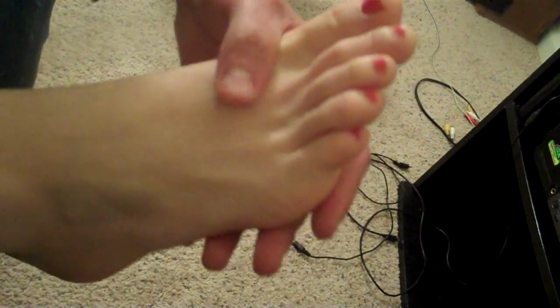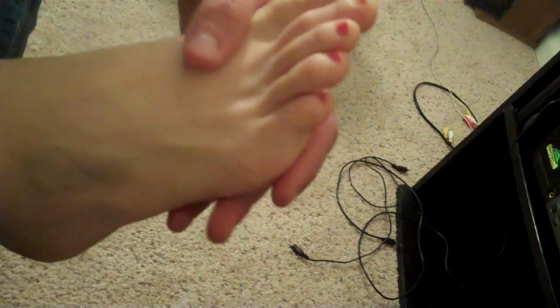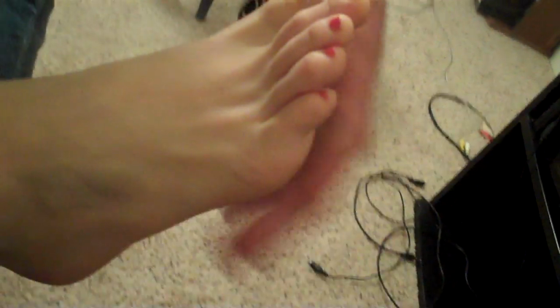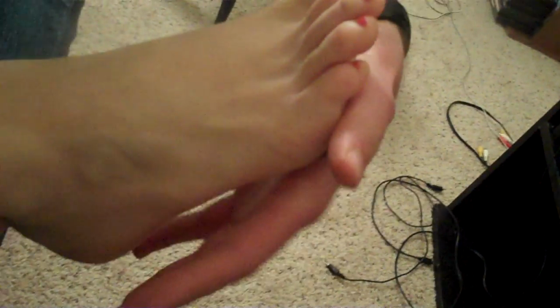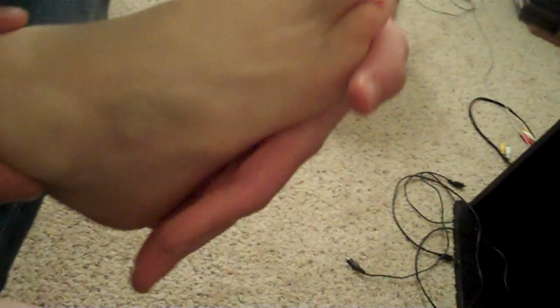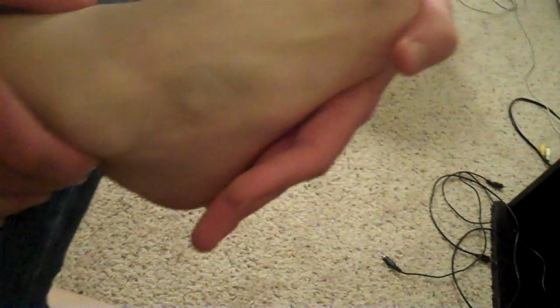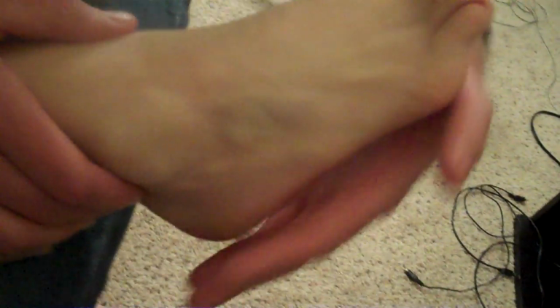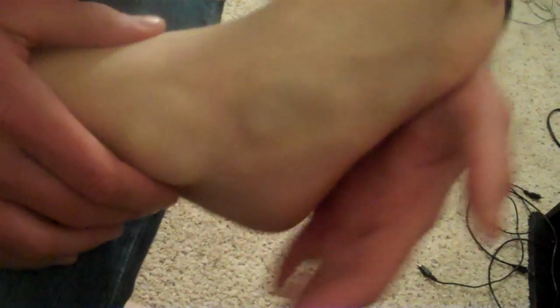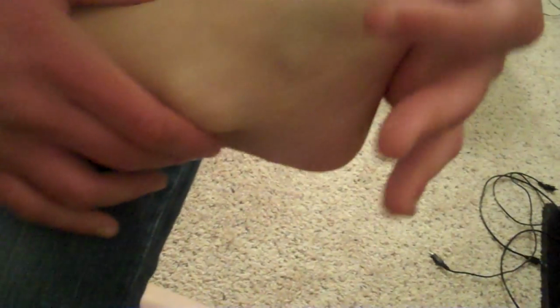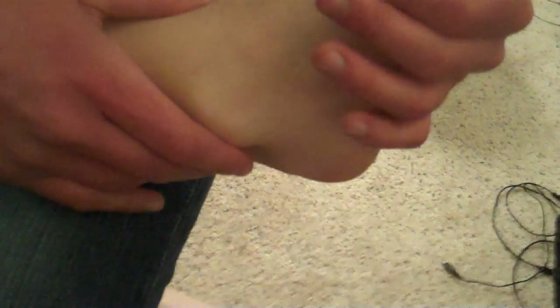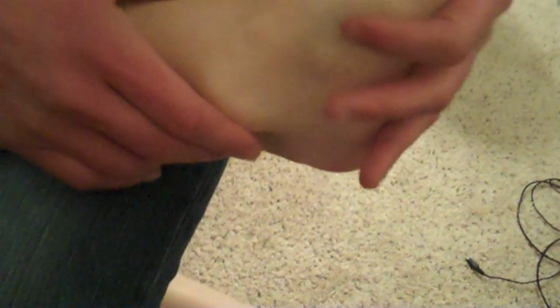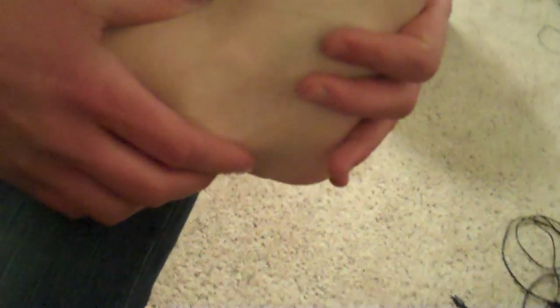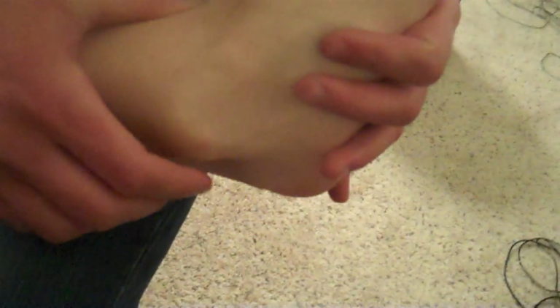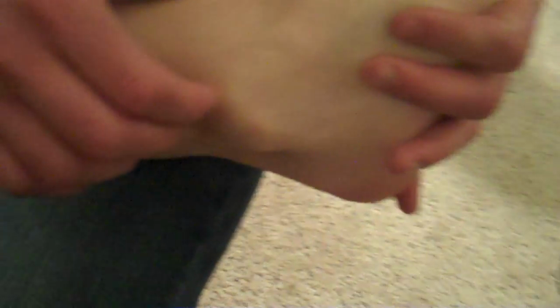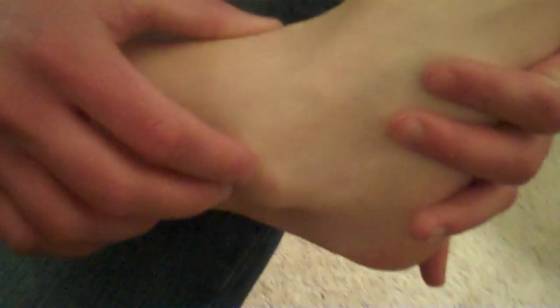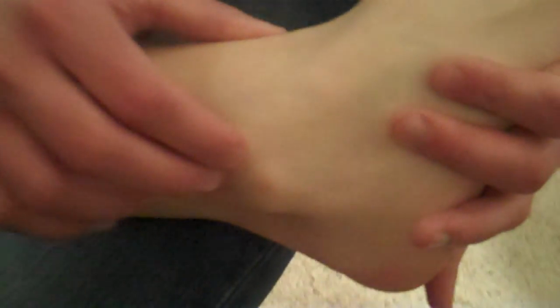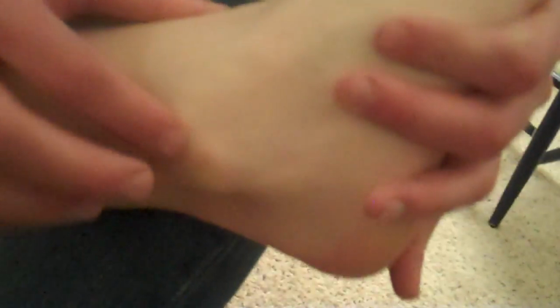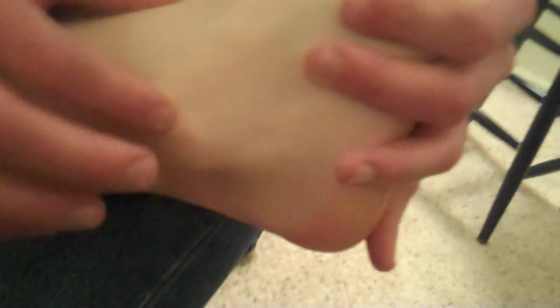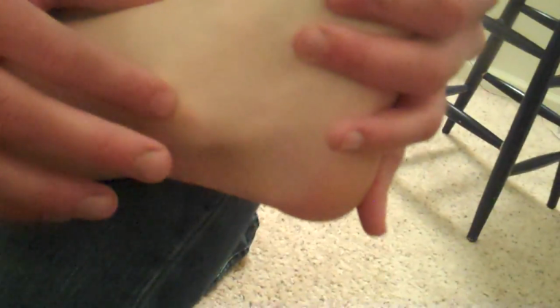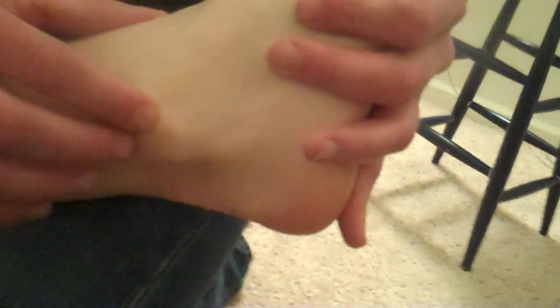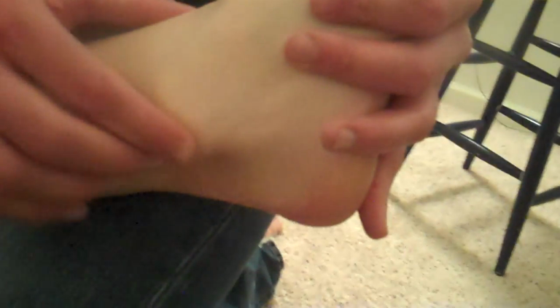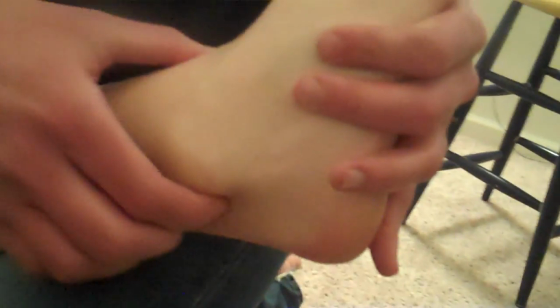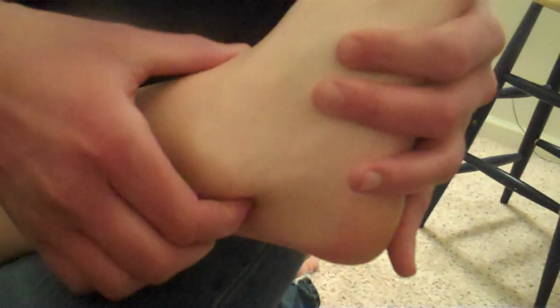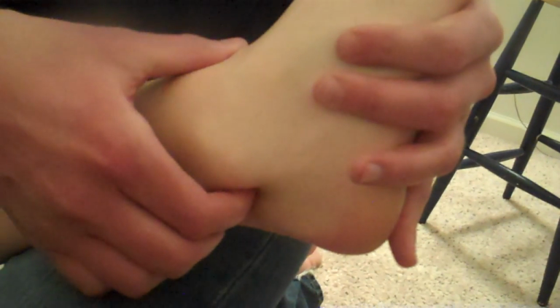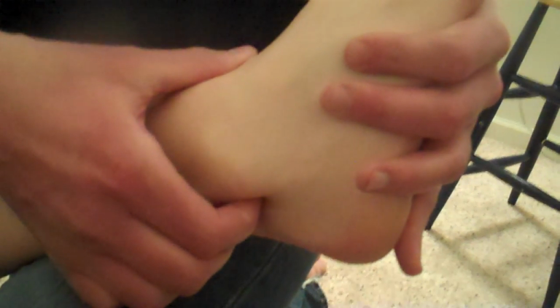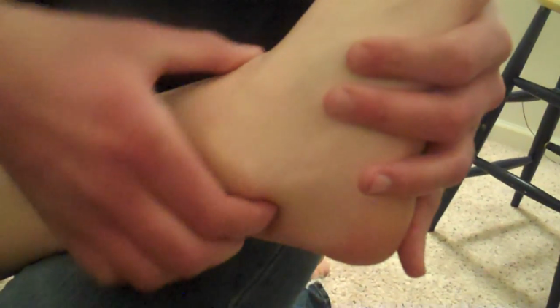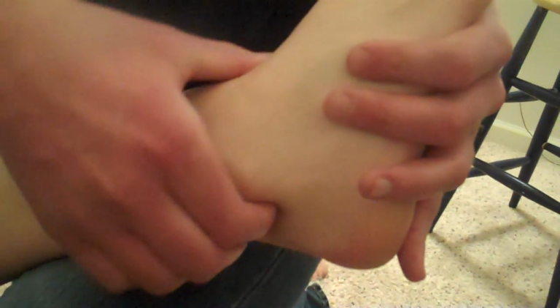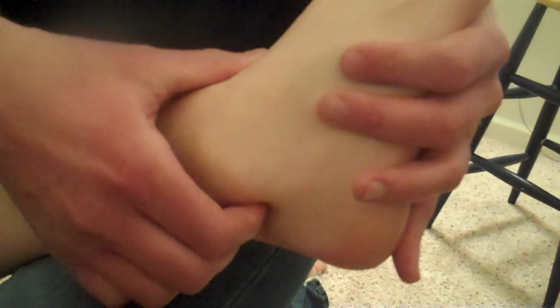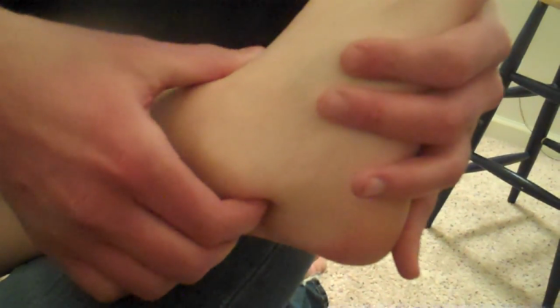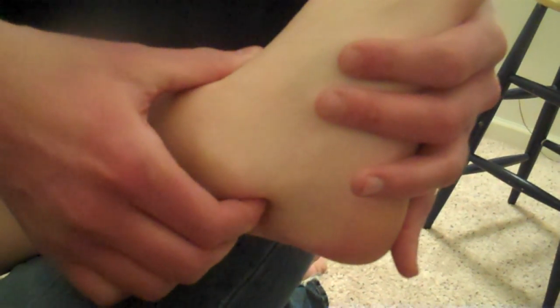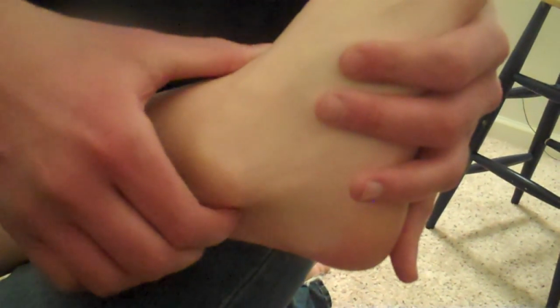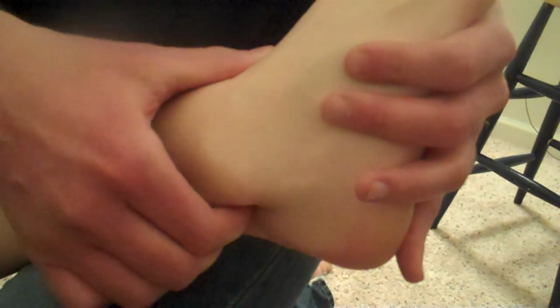If I want to do the sural nerve, I'm going to dorsiflex and invert the foot. This one is posterior to the lateral malleolus, so I'm going to go right in there, and you can palpate that all the way down.